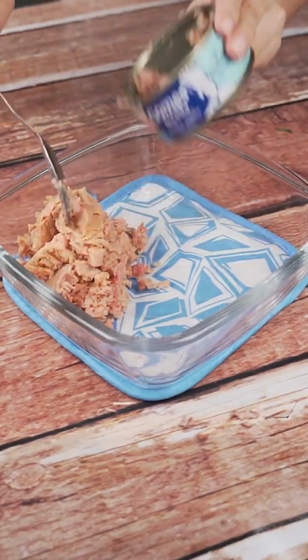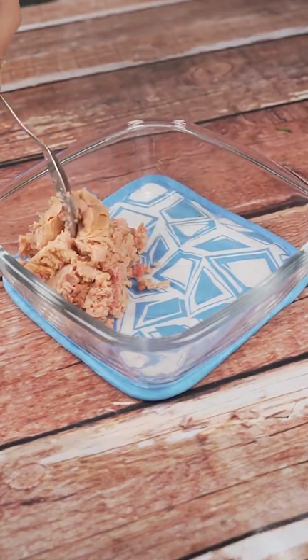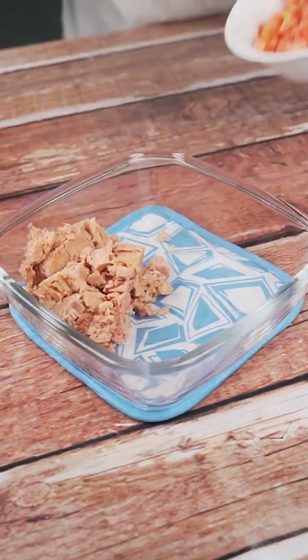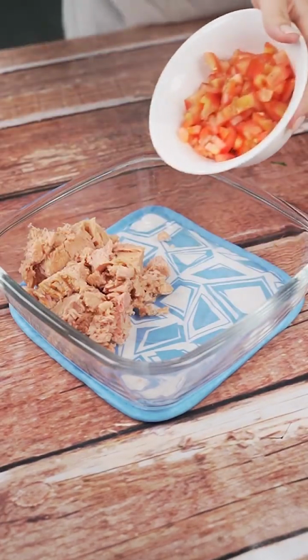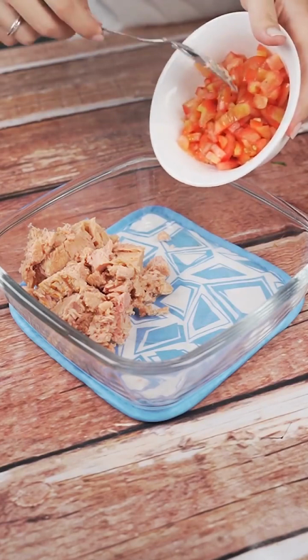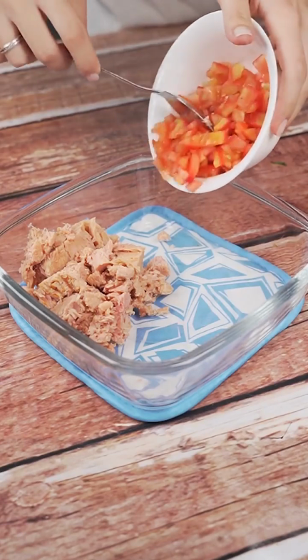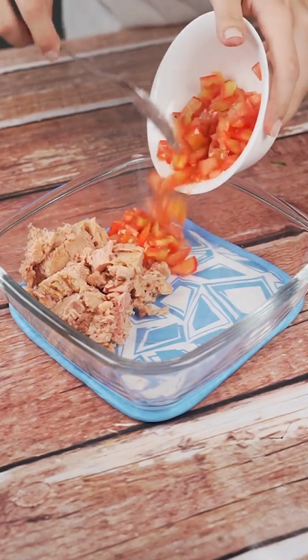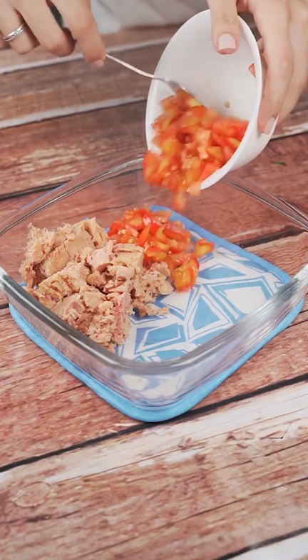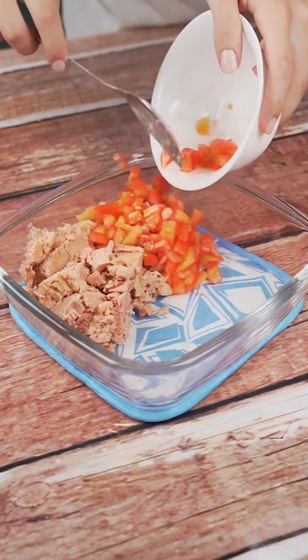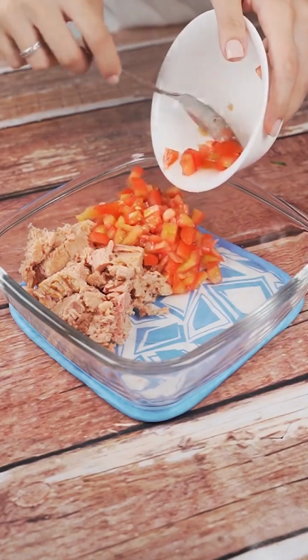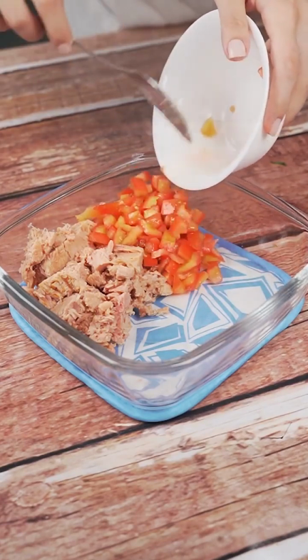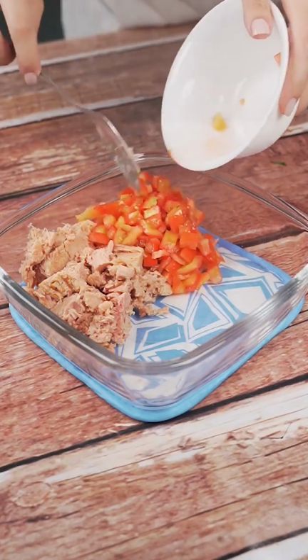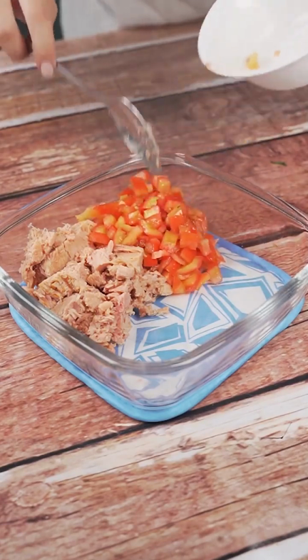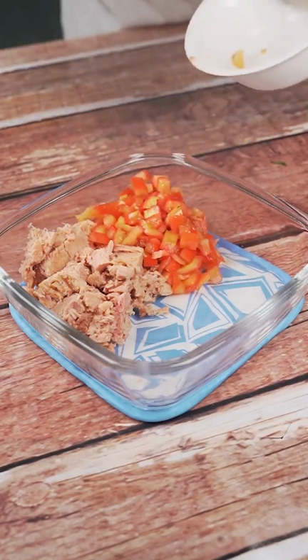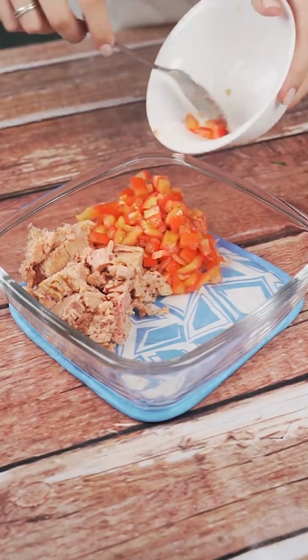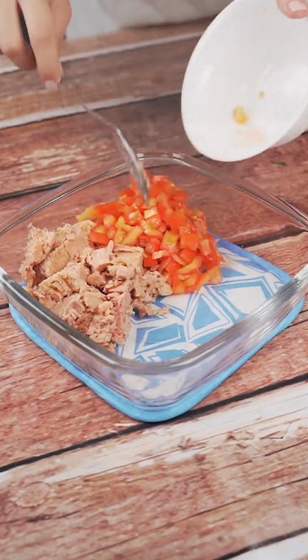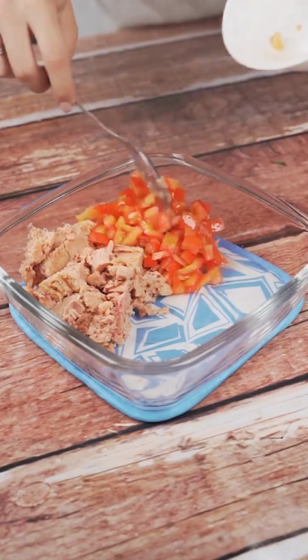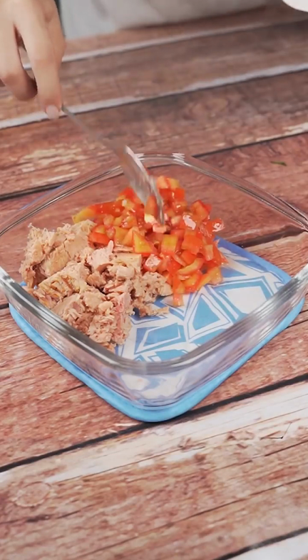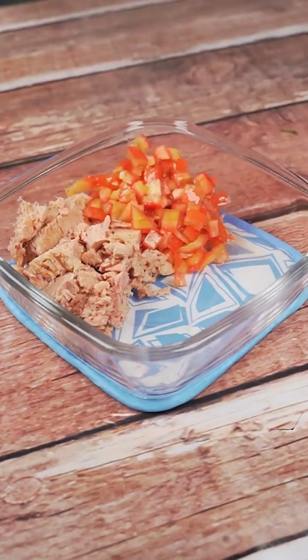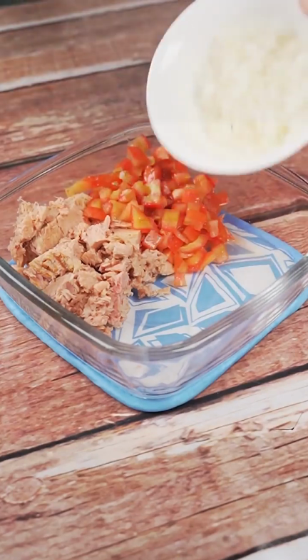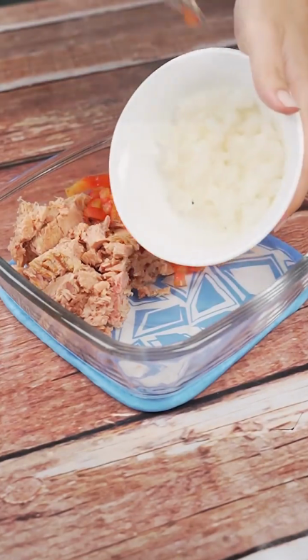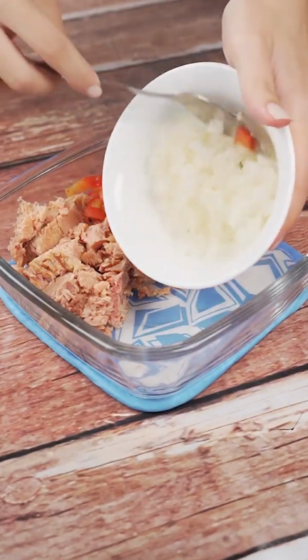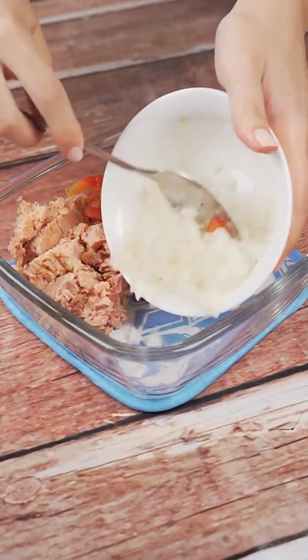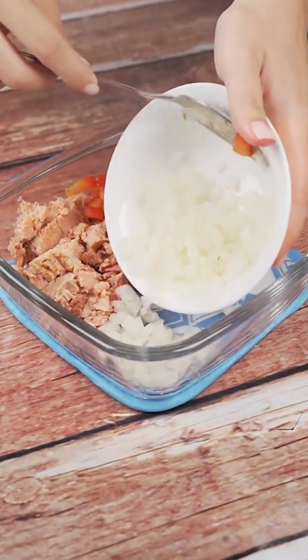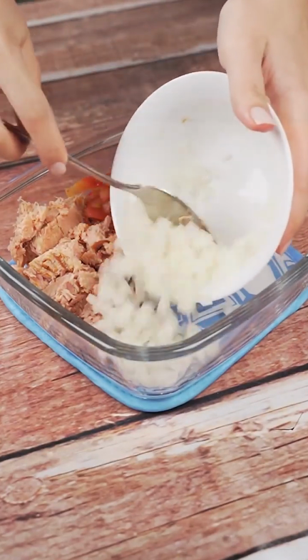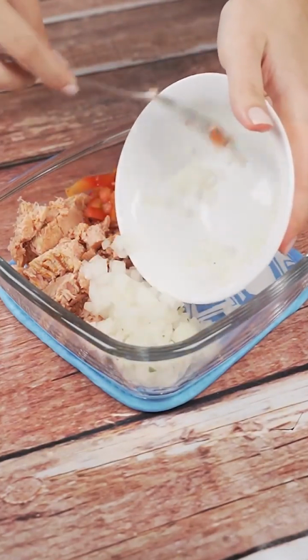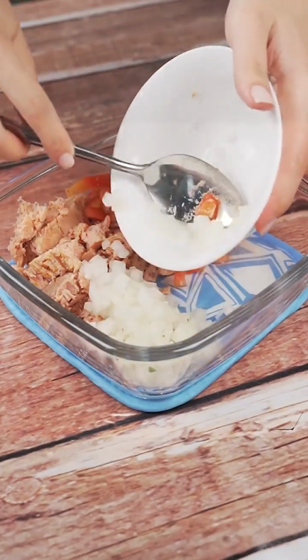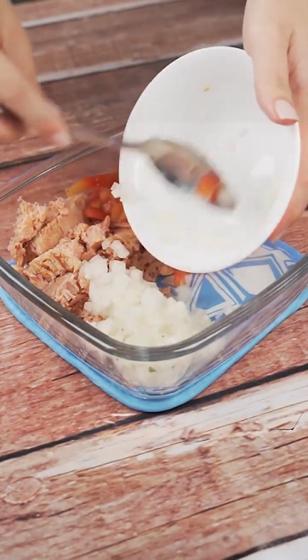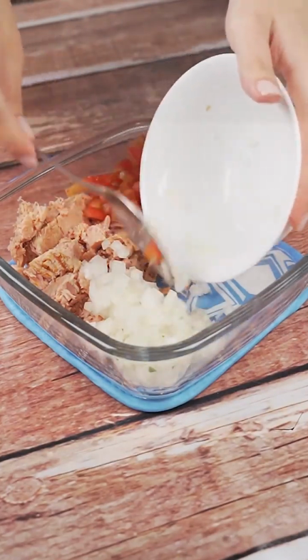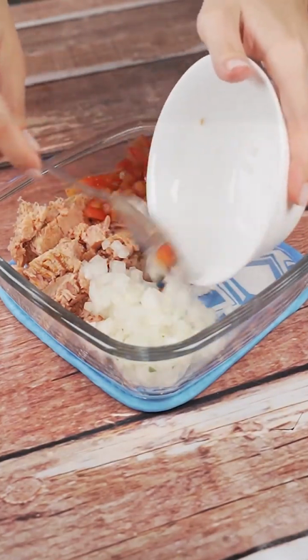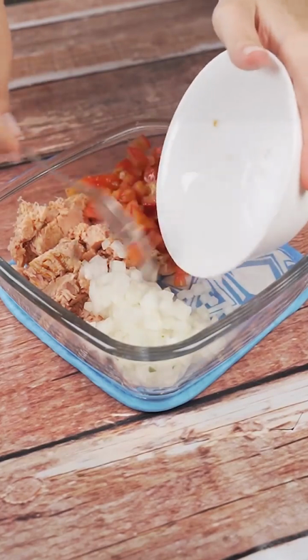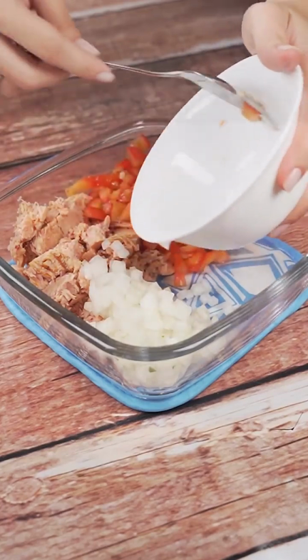I will add now a tomato cut into cubes and an onion cut also into small cubes. Just by the ingredients, you can already realize that the recipe will be delicious.